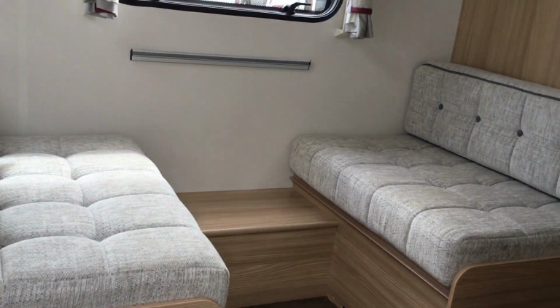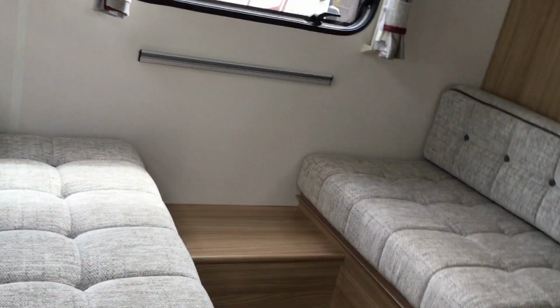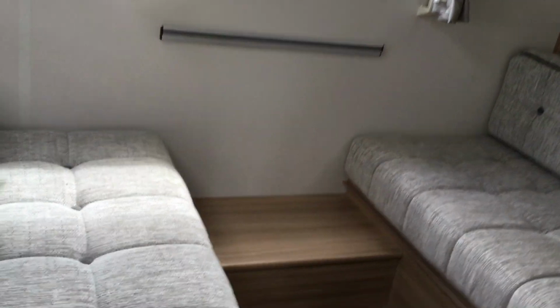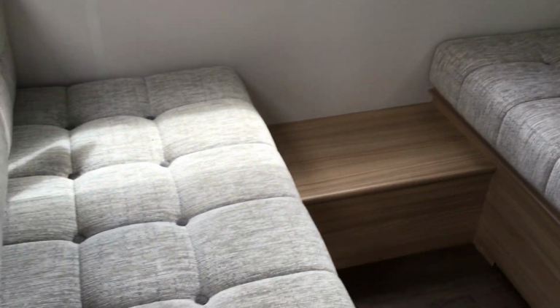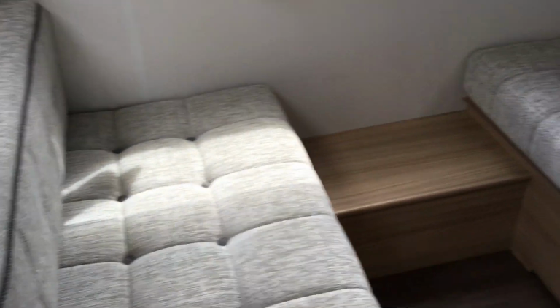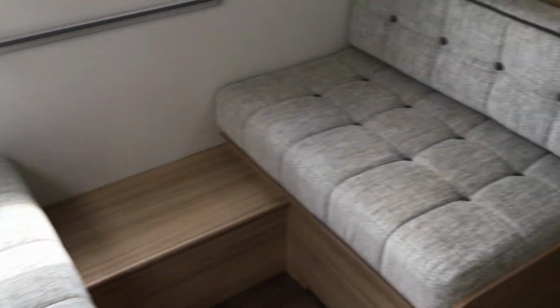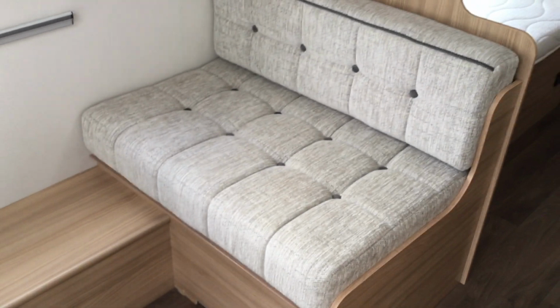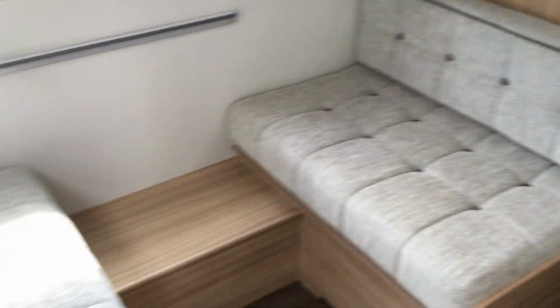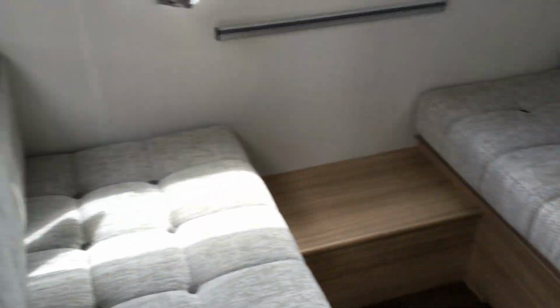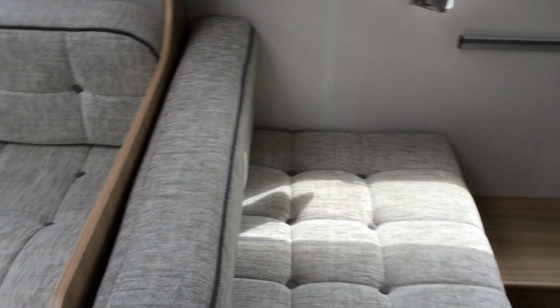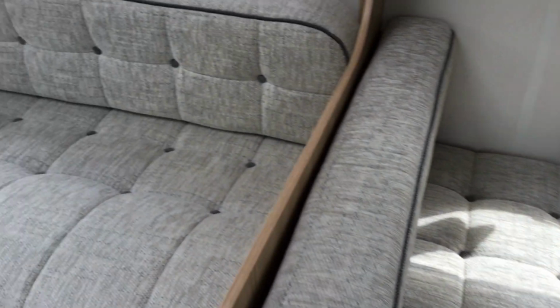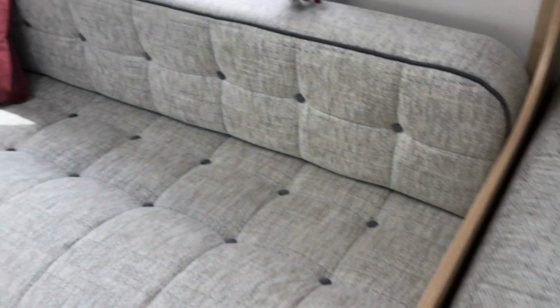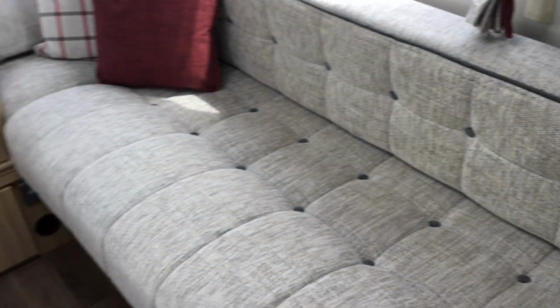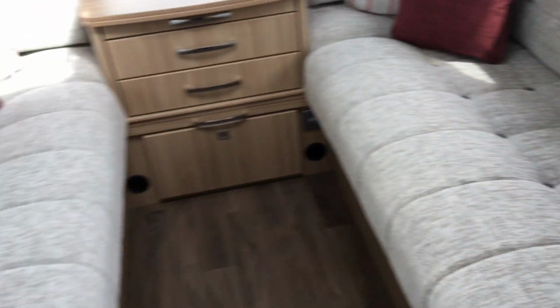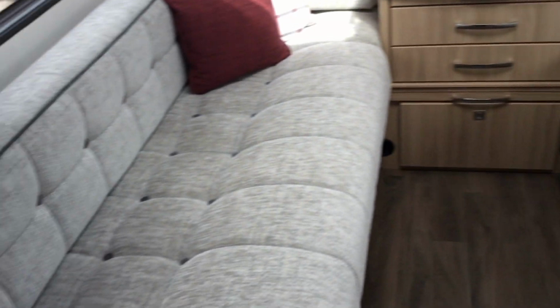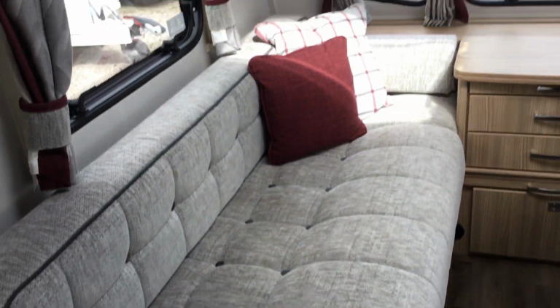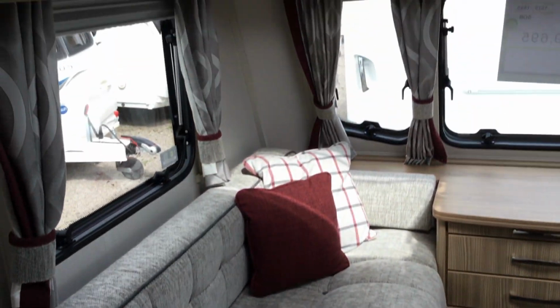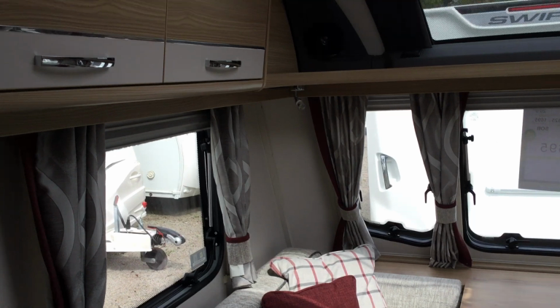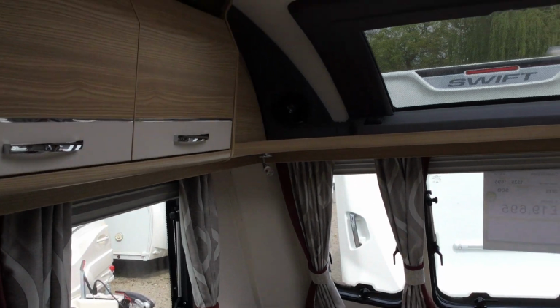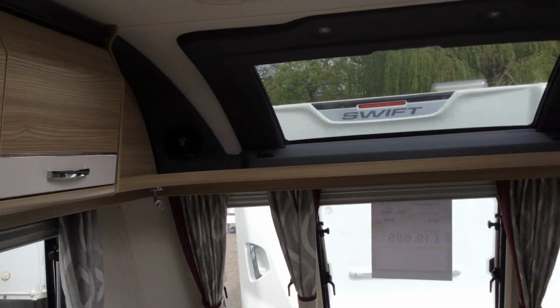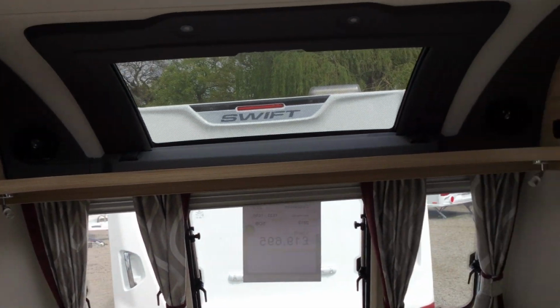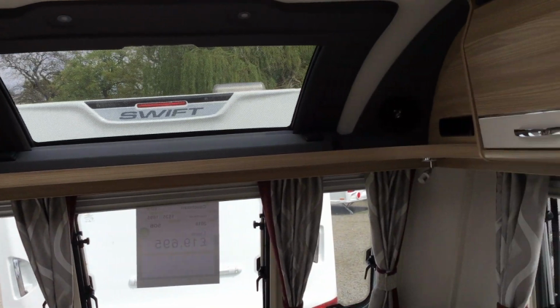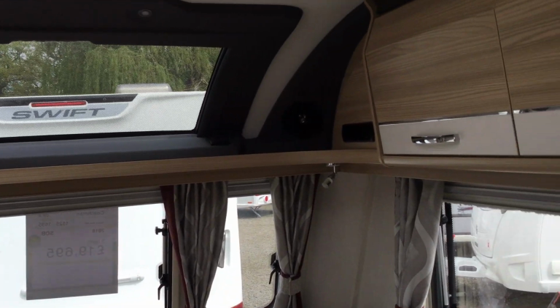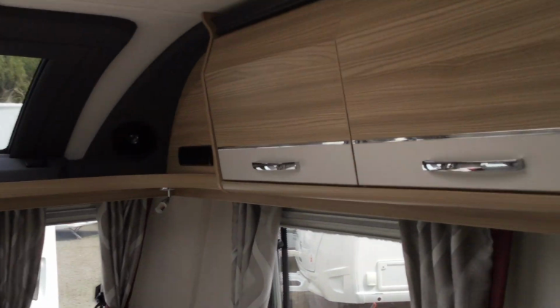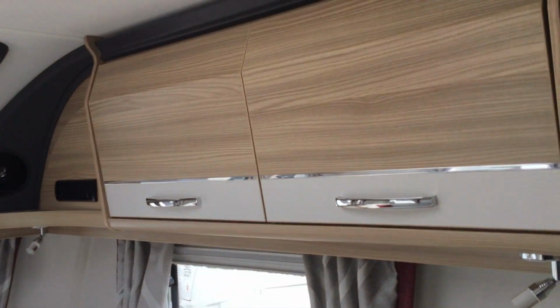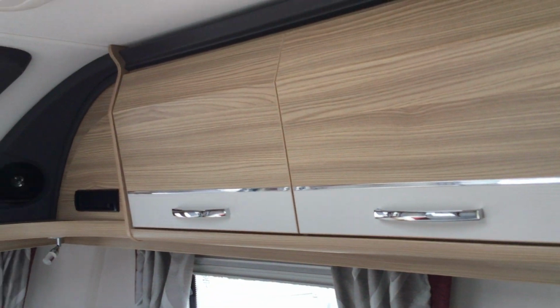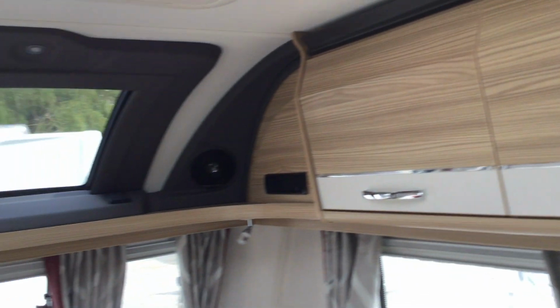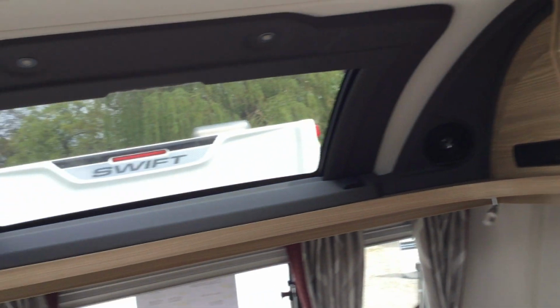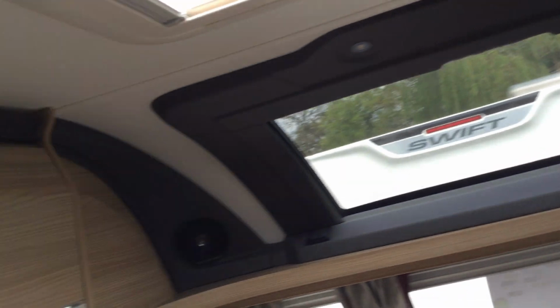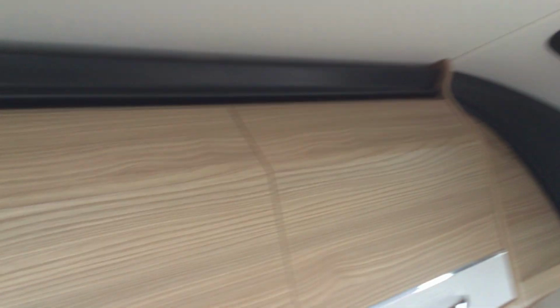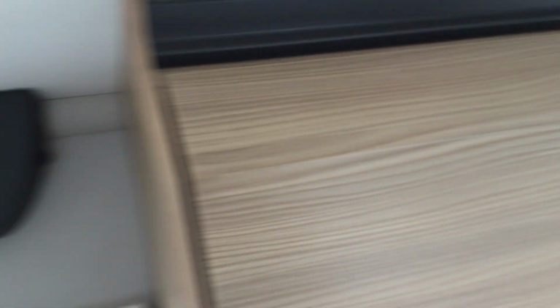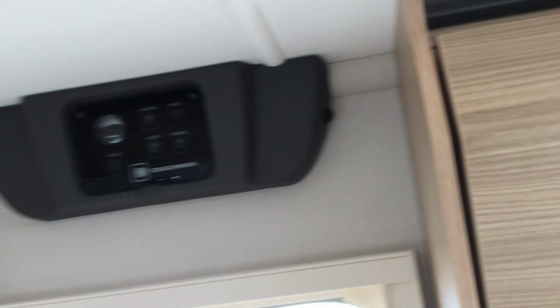As we go through the door, as you can see it's got a dinette area, or one single, huge double at the front, or two live singles. Integral speakers, bins for storage either side, and a control panel above the door.